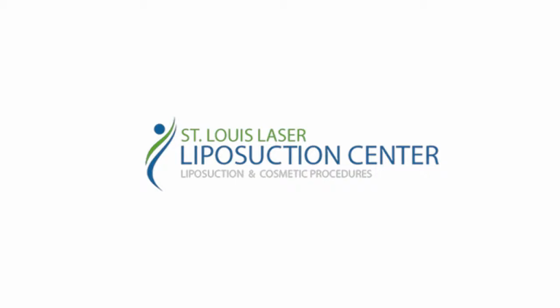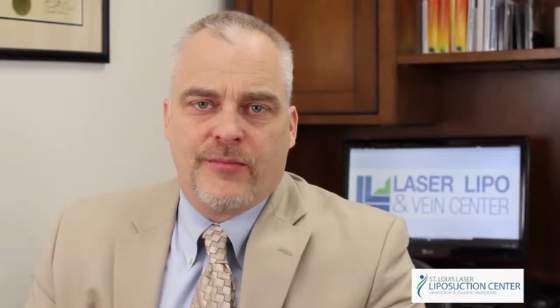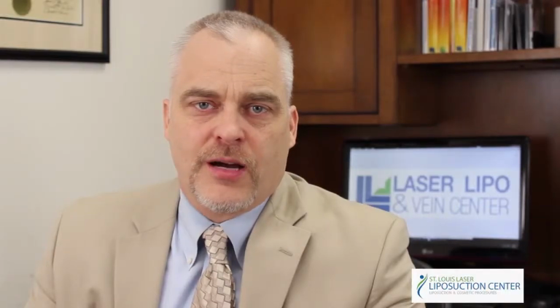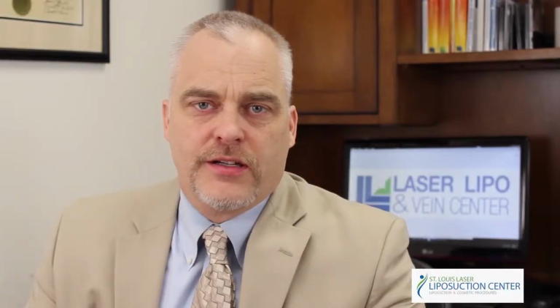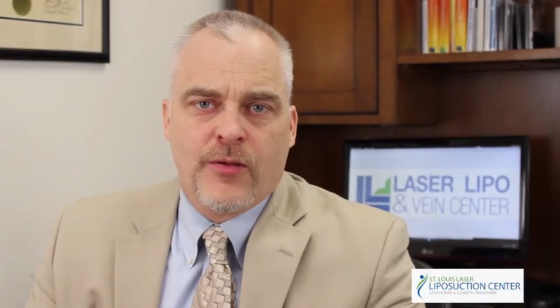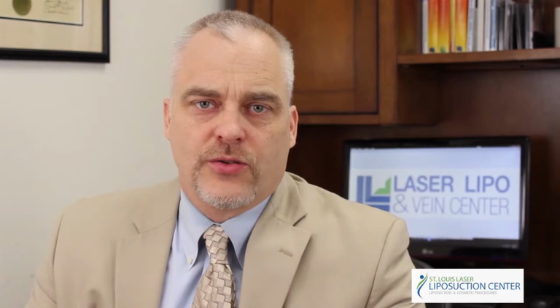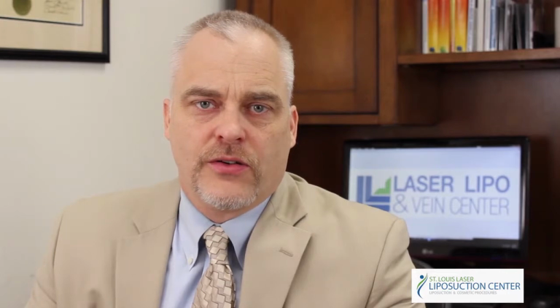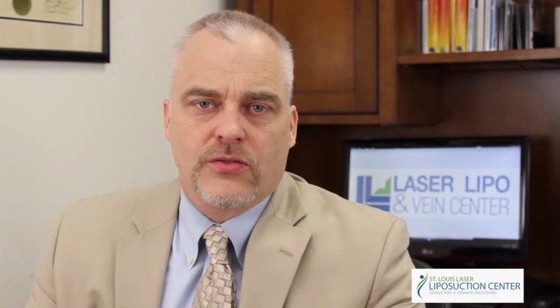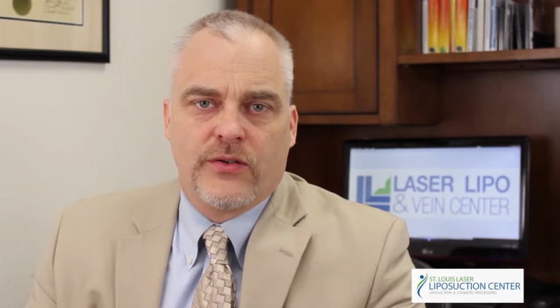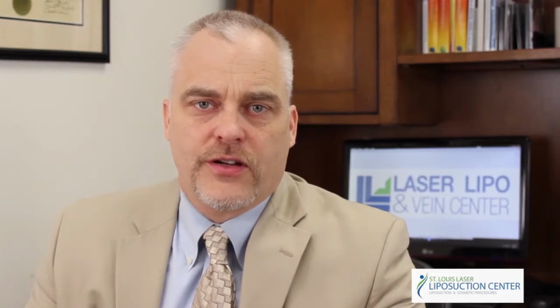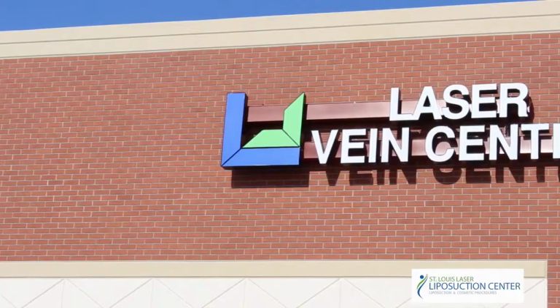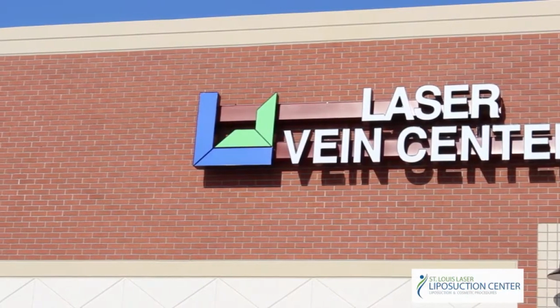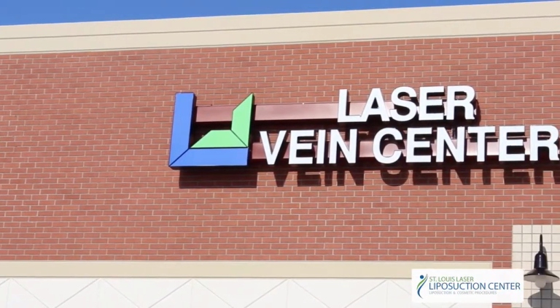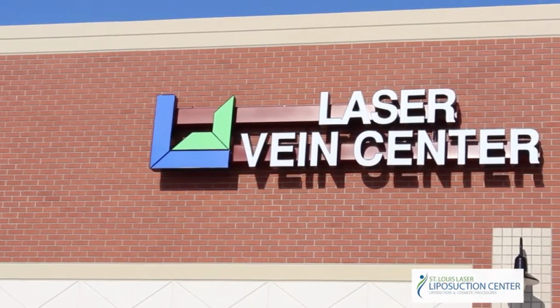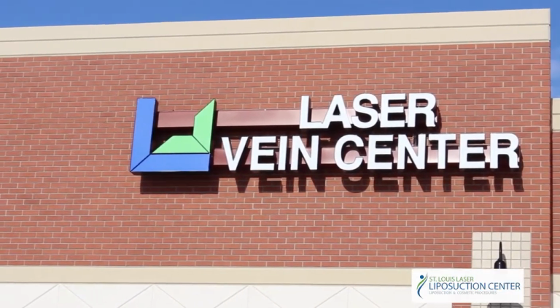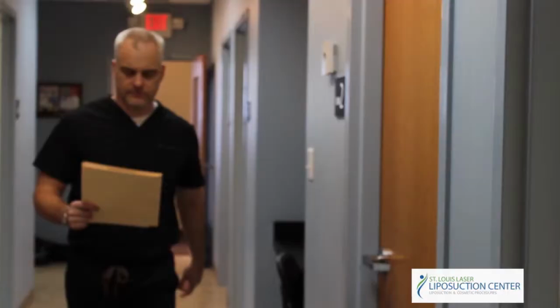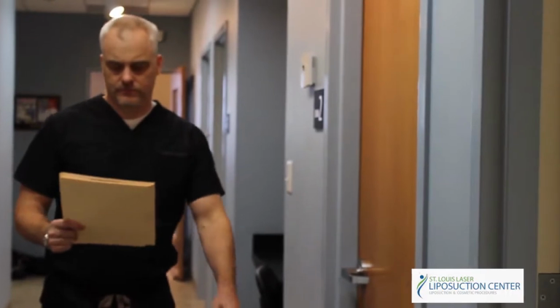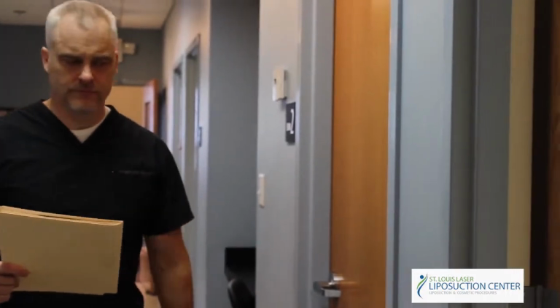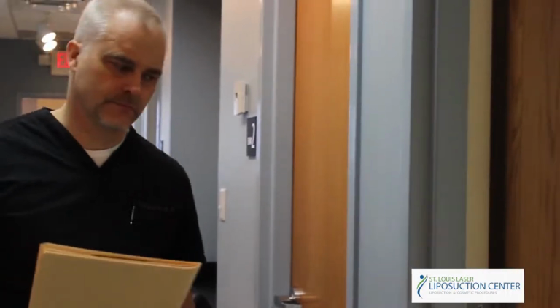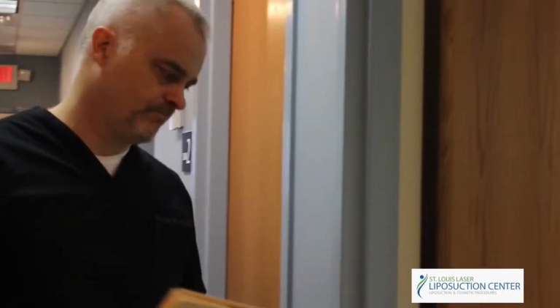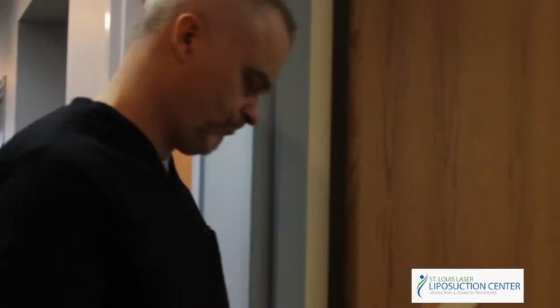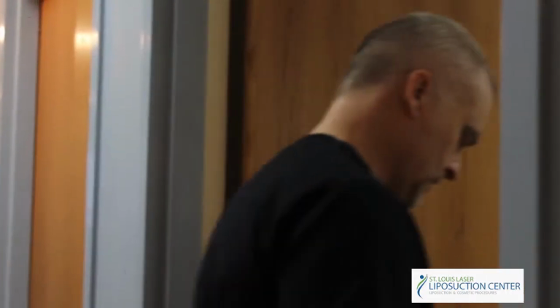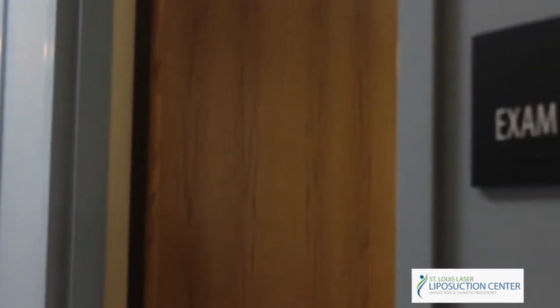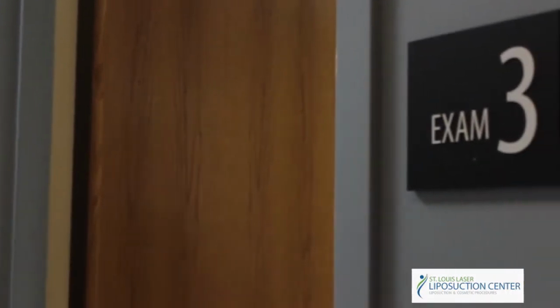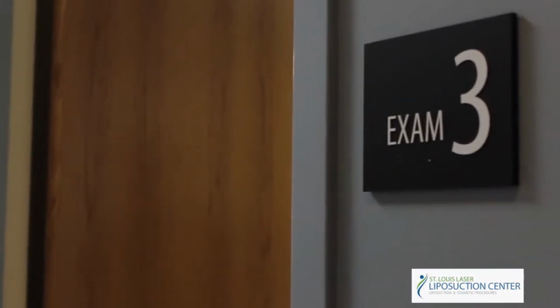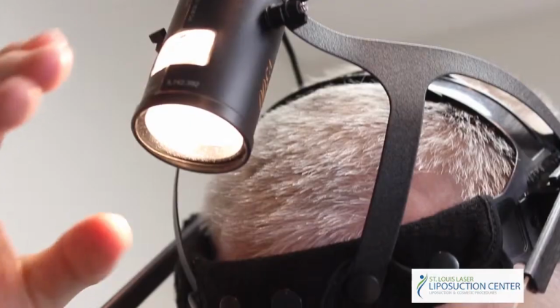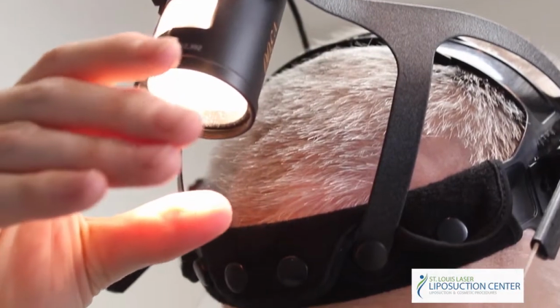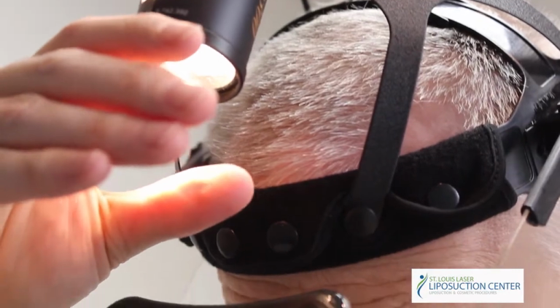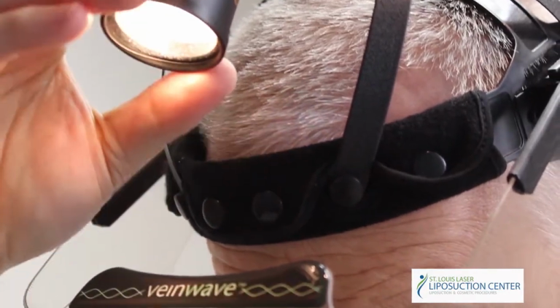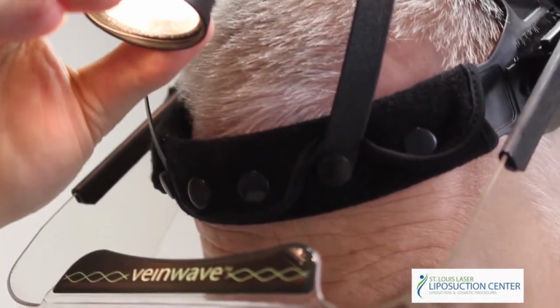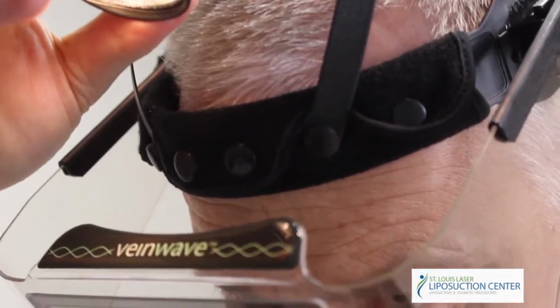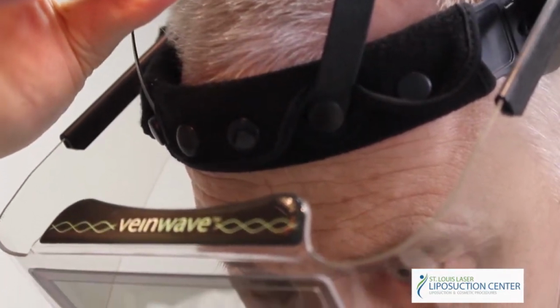Hi, I'm Dr. Thomas Wright. I'm the medical director of Laser Lipo and Vein Center. Laser Lipo and Vein Center was founded in 2006 to bring advanced medical technology to the treatment of vein disease and minimally invasive cosmetic procedures.